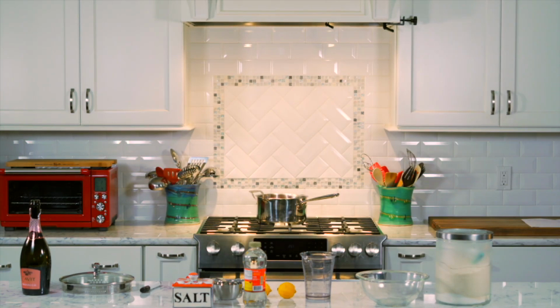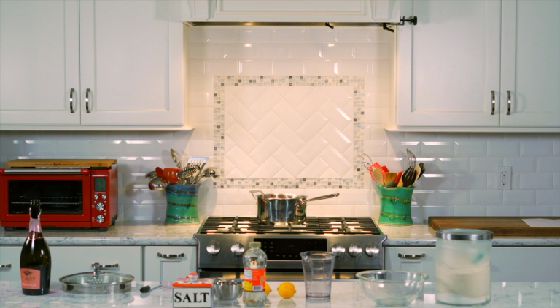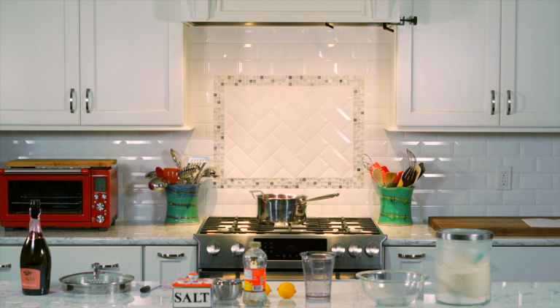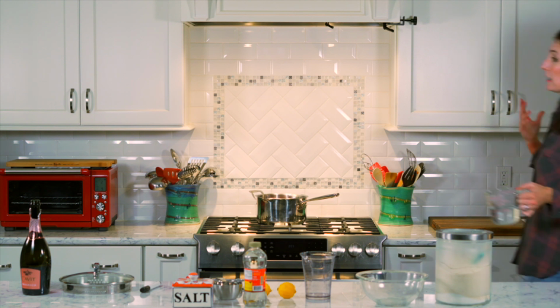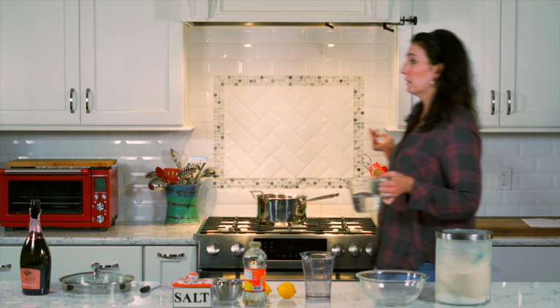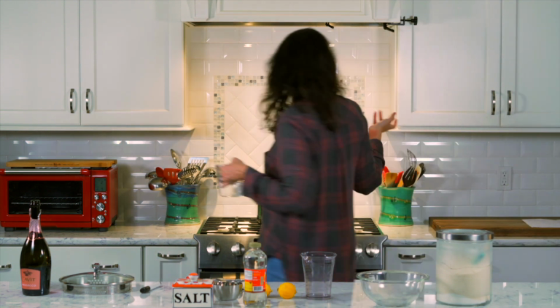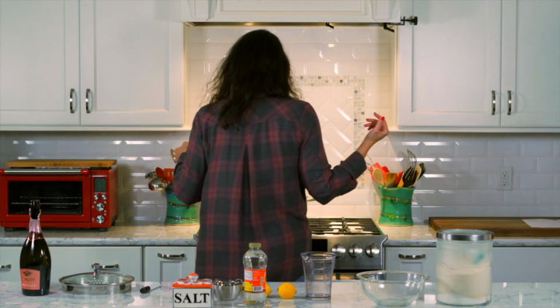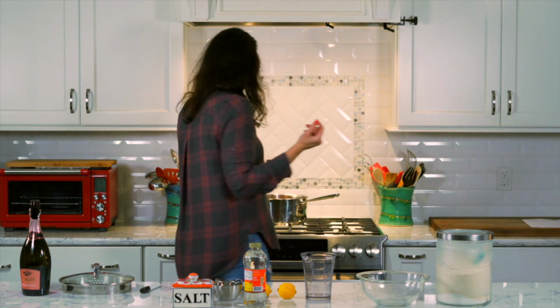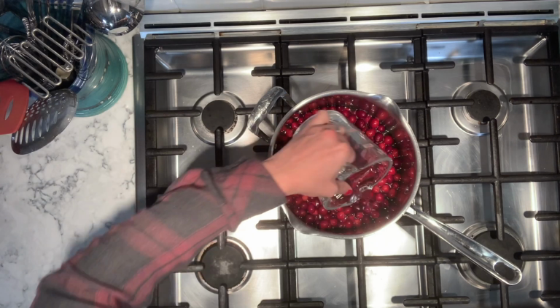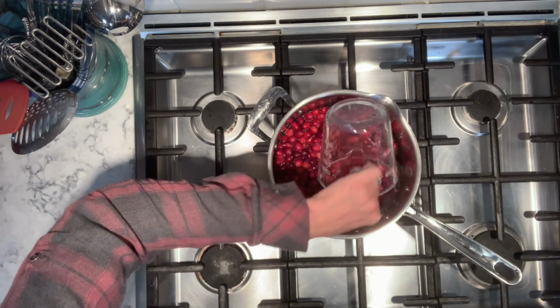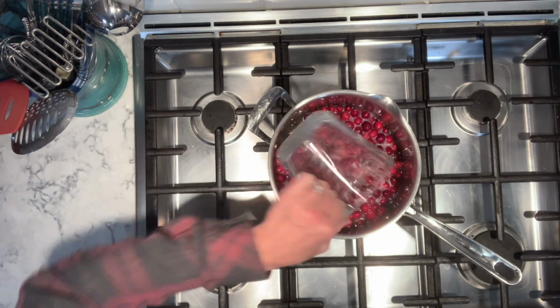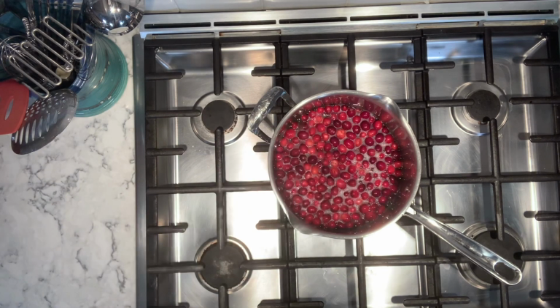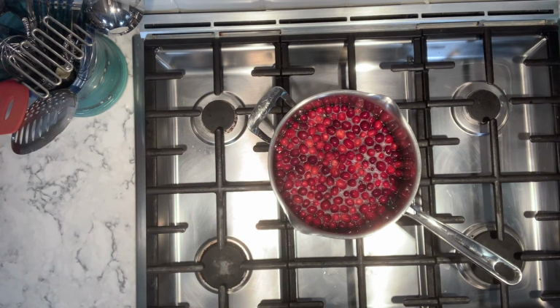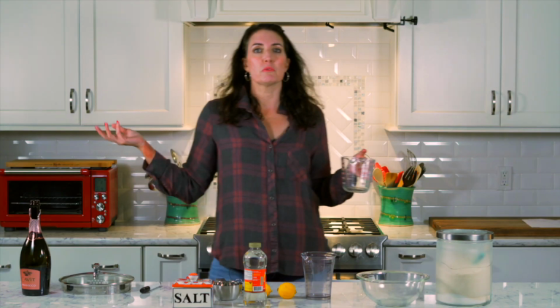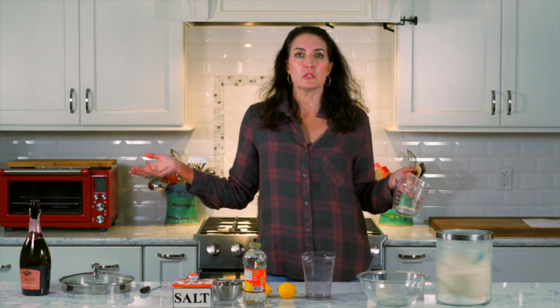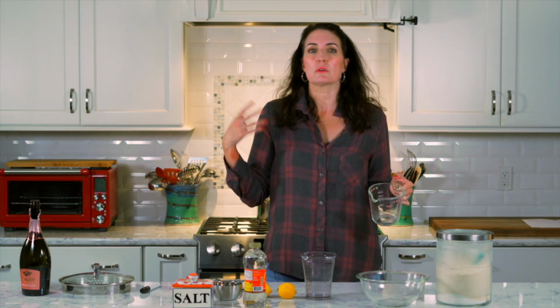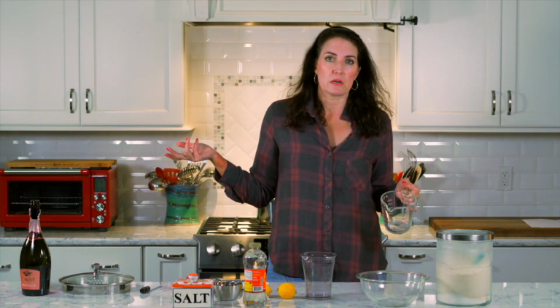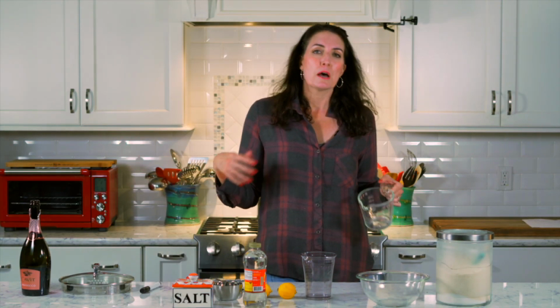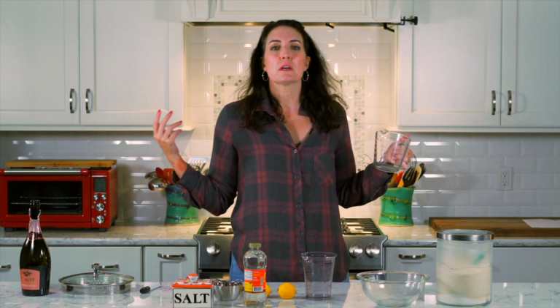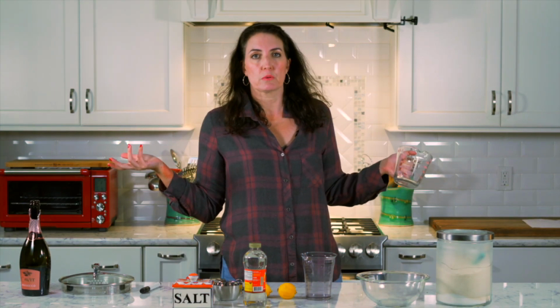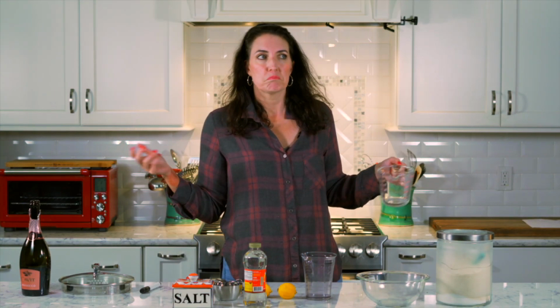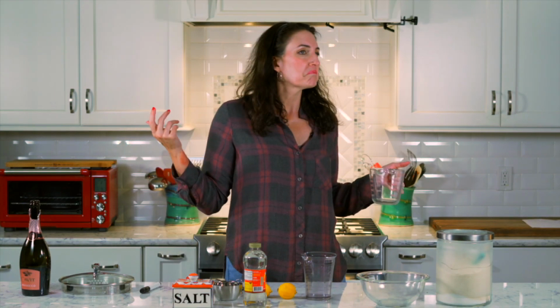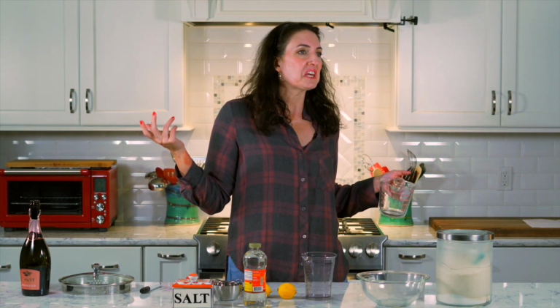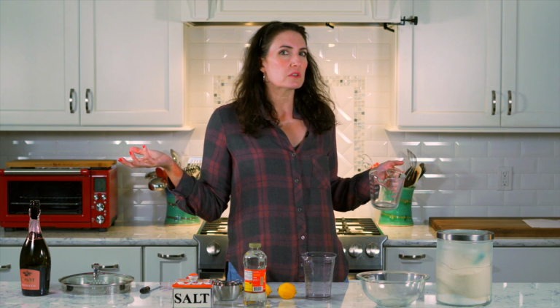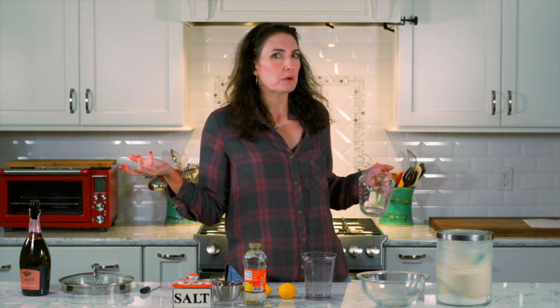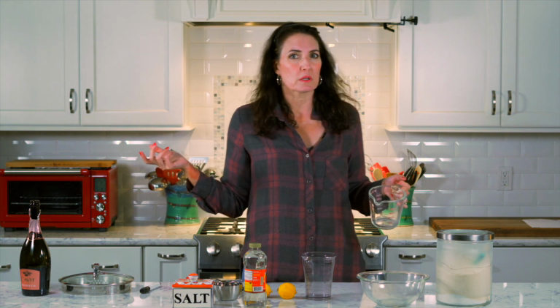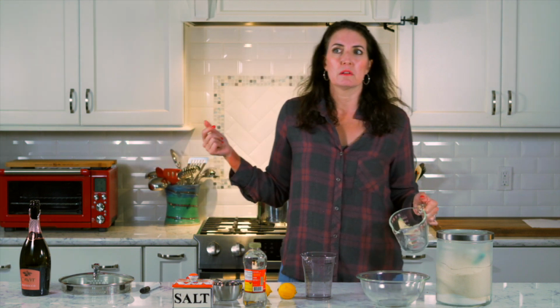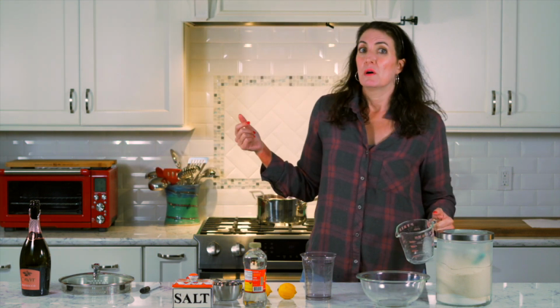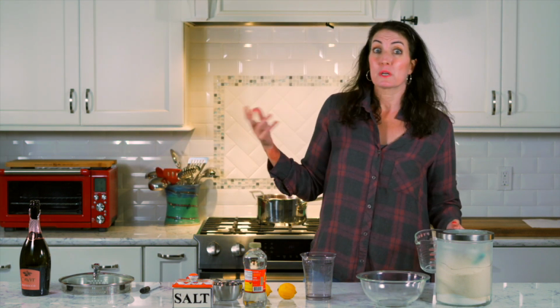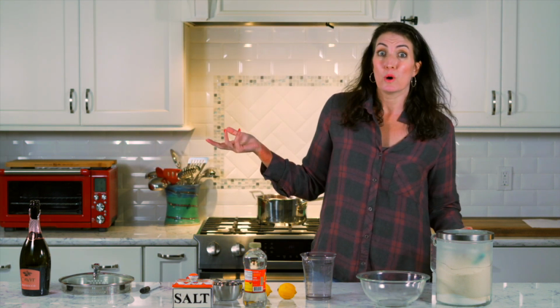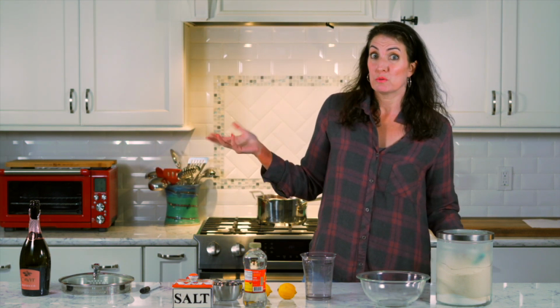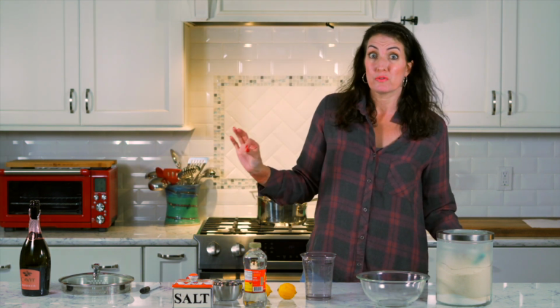If you don't want to use alcohol, good for you, that's fine. Don't use alcohol. Use maybe one cup of orange juice and two cups of water — about three cups of liquid. I think orange juice would probably go really well. Three cups of water will do just fine.